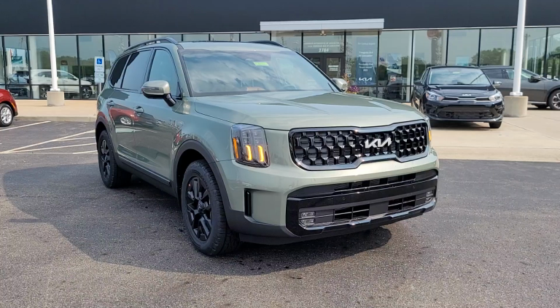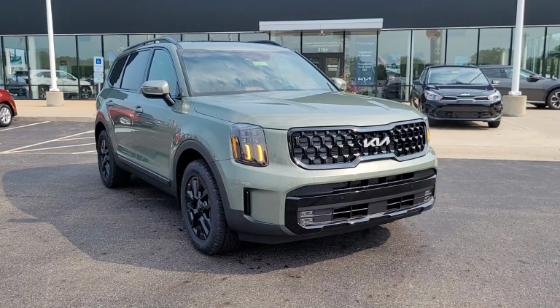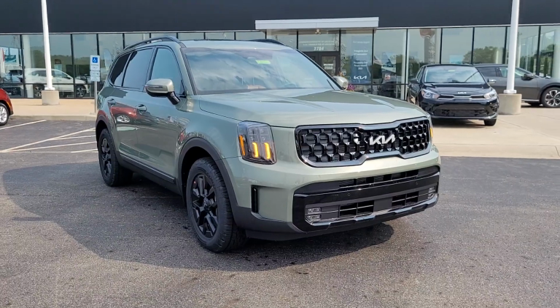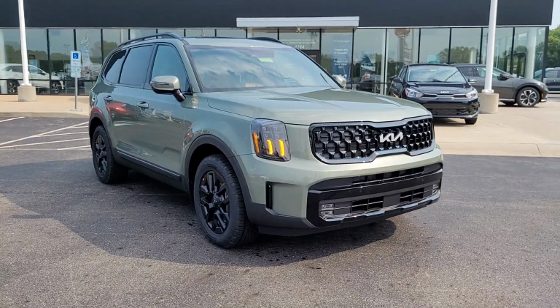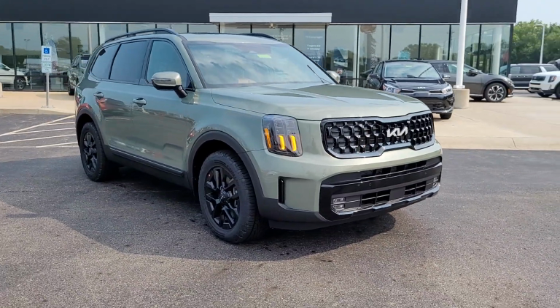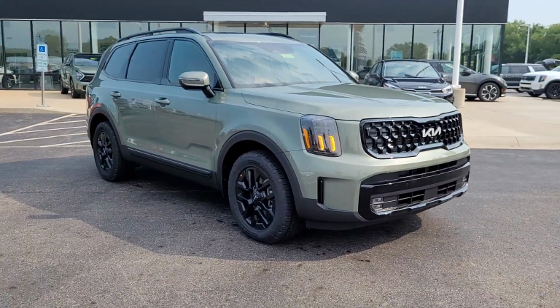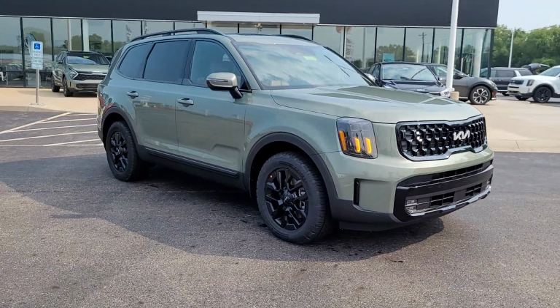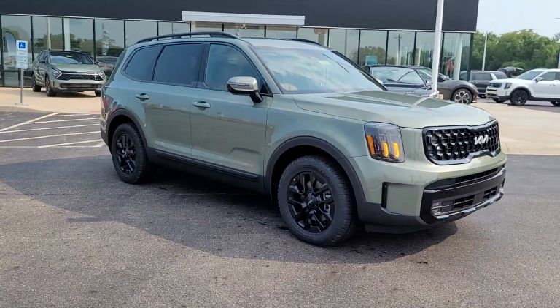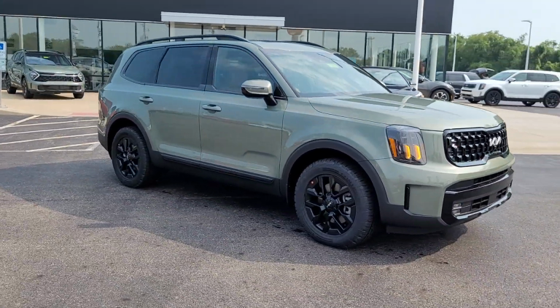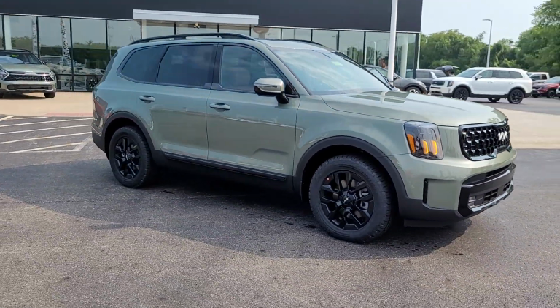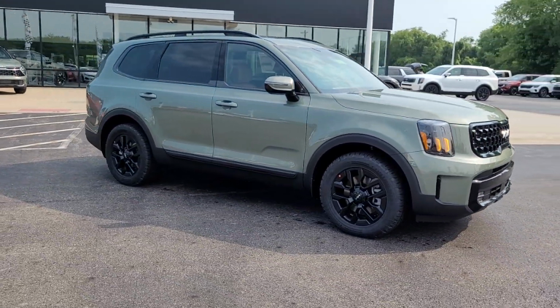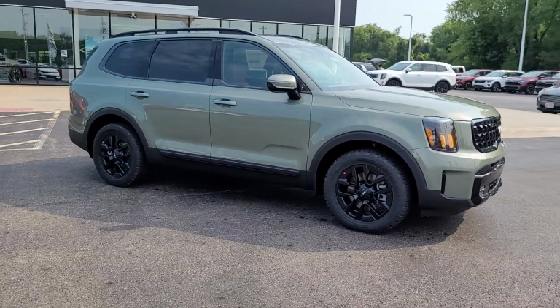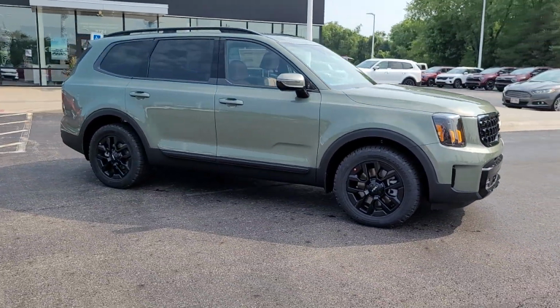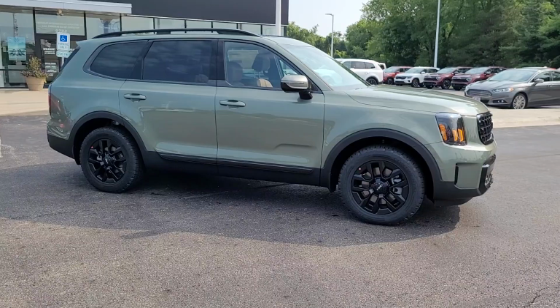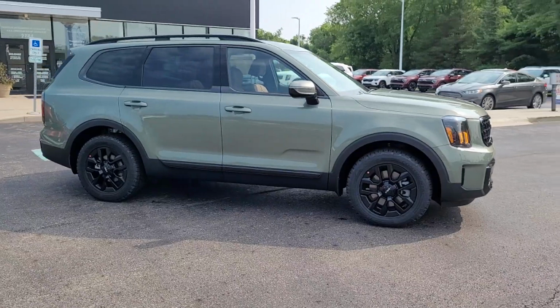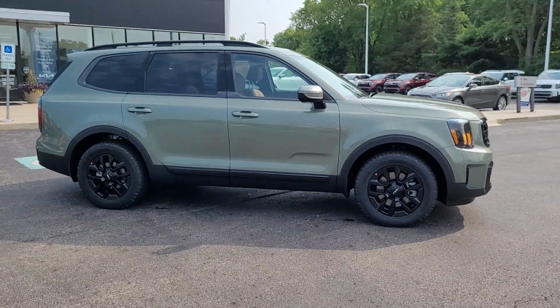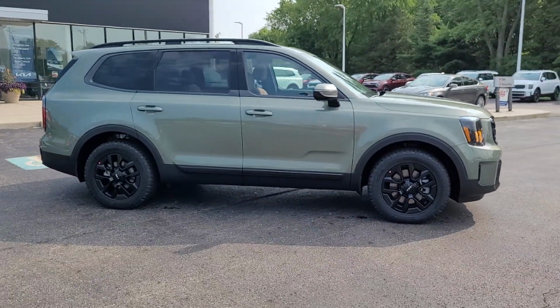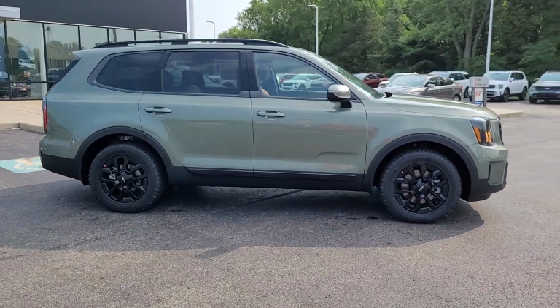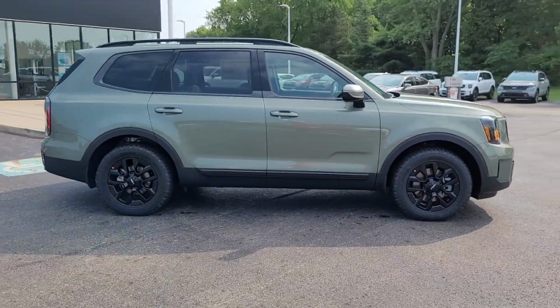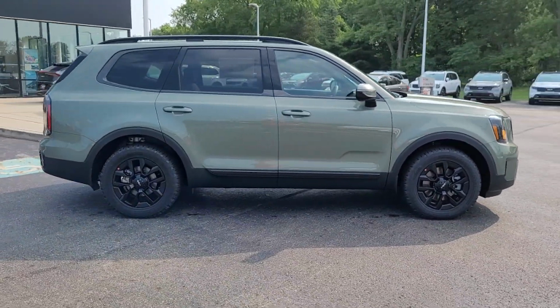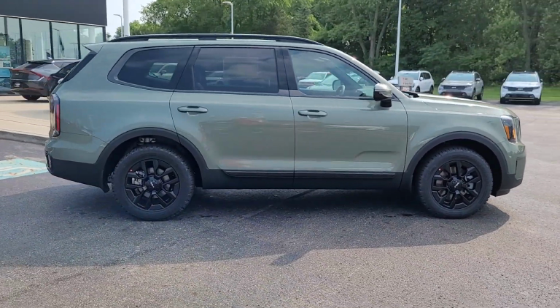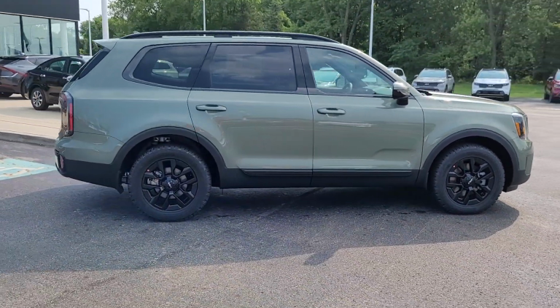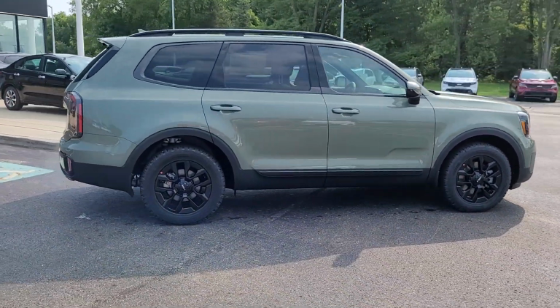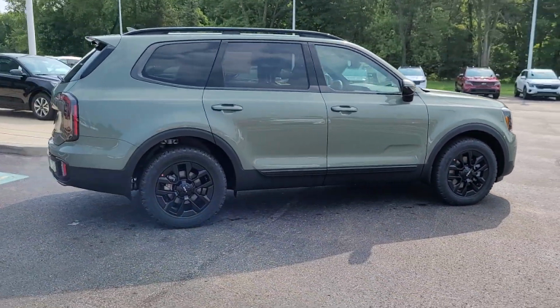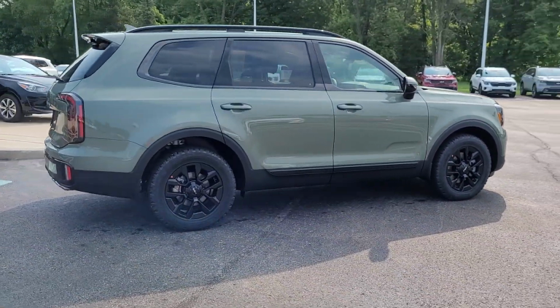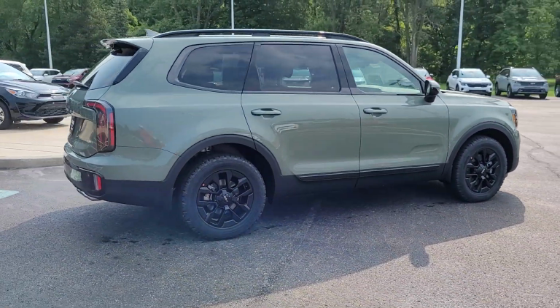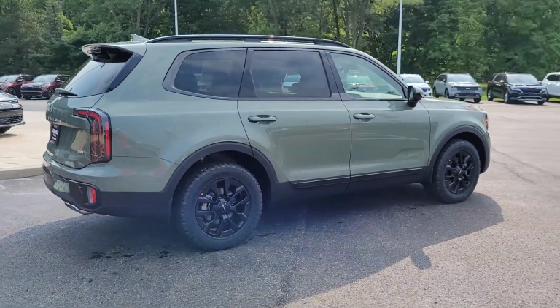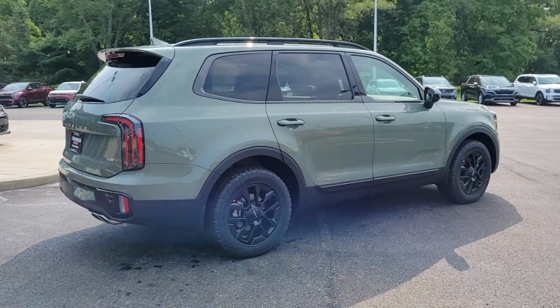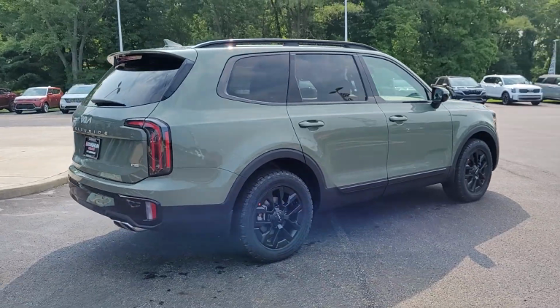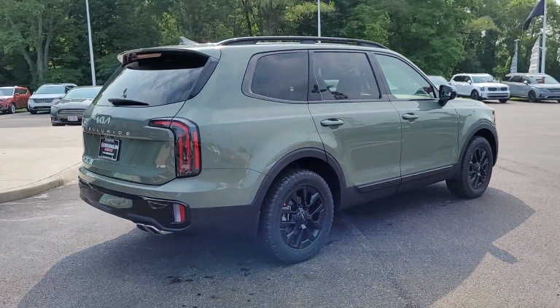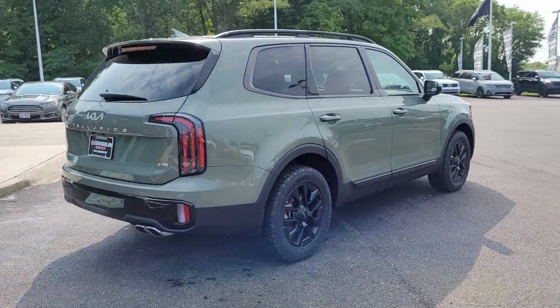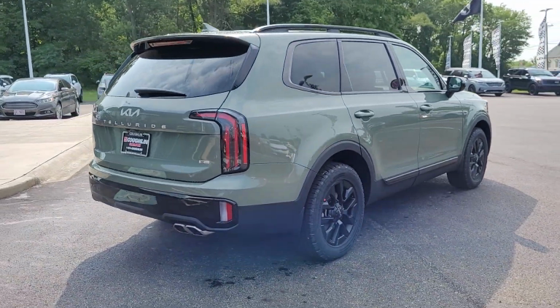Looking for your dream car? It could be the 2024 Kia Telluride. Here's a capable and stylish Kia Telluride that's spacious, comfortable, and loaded with standard features.